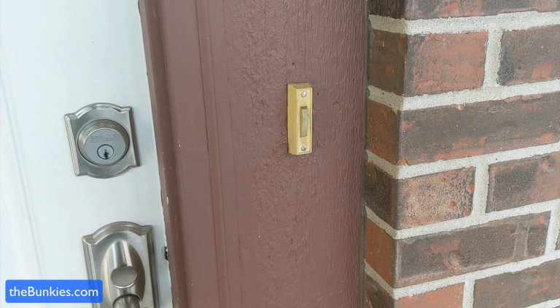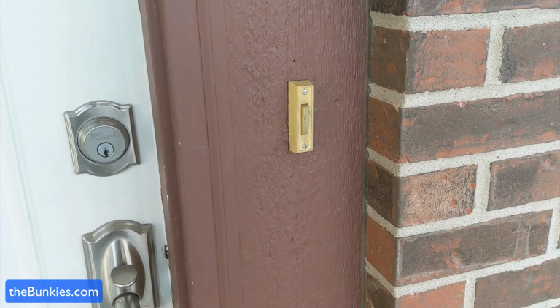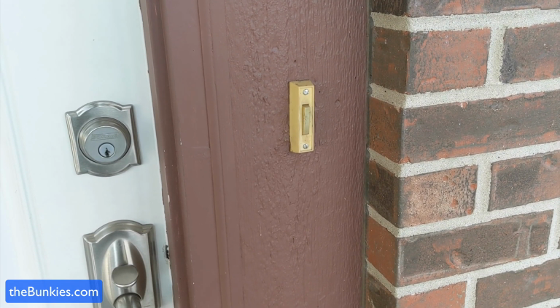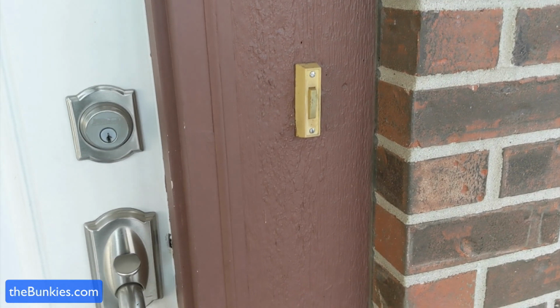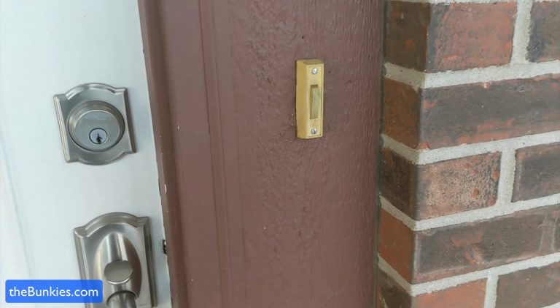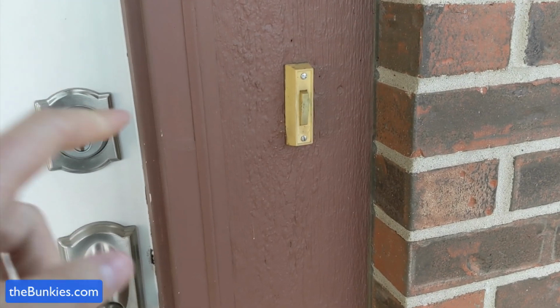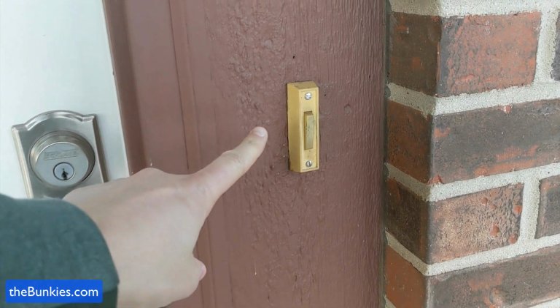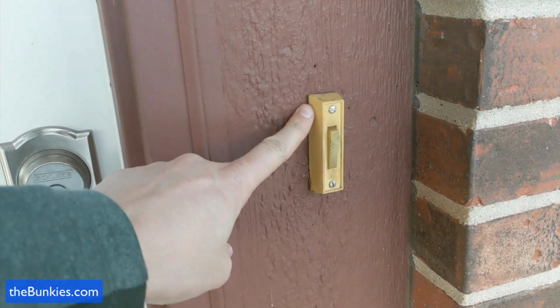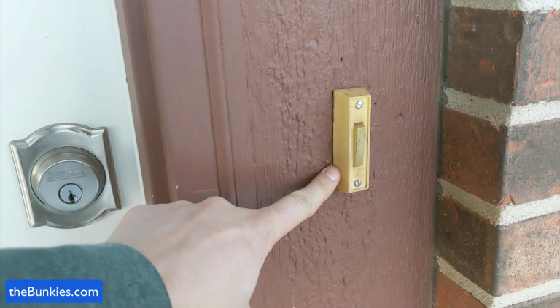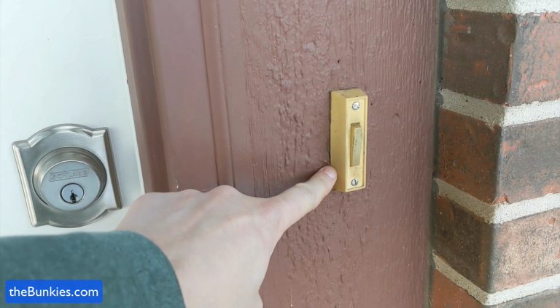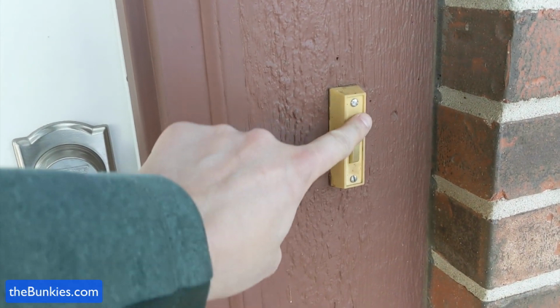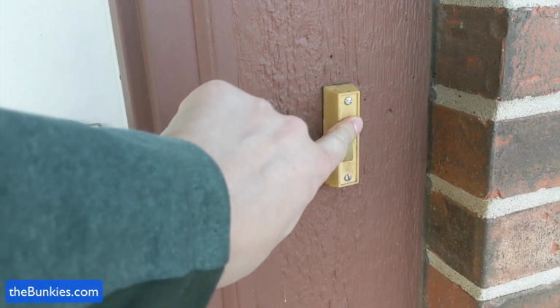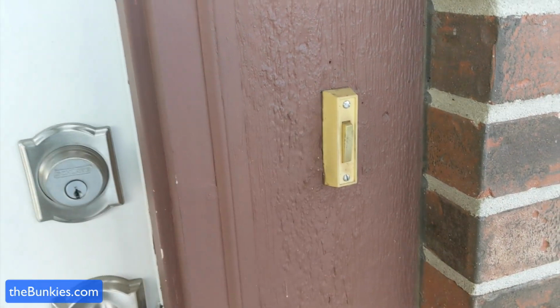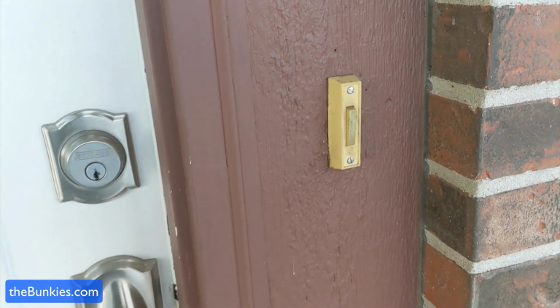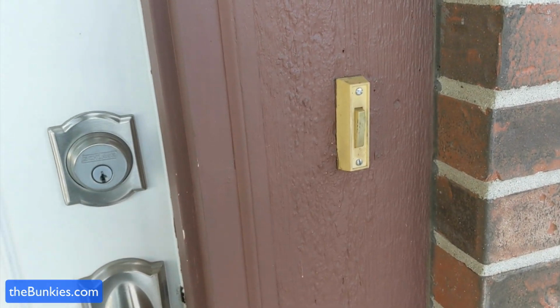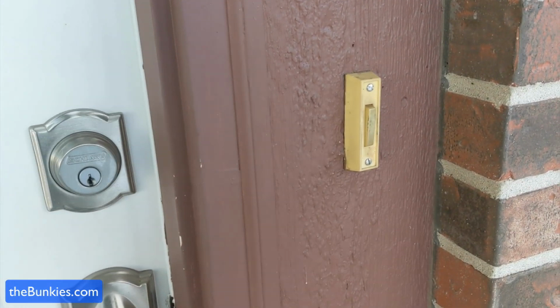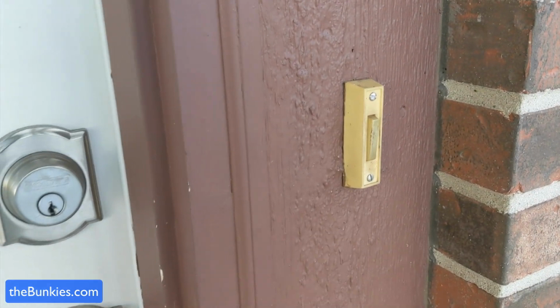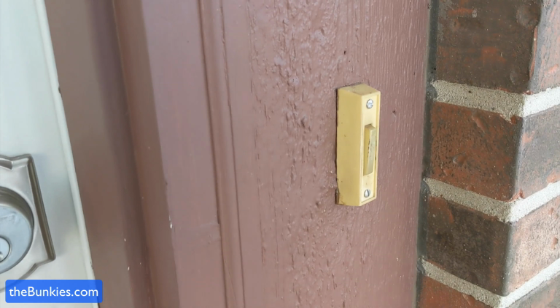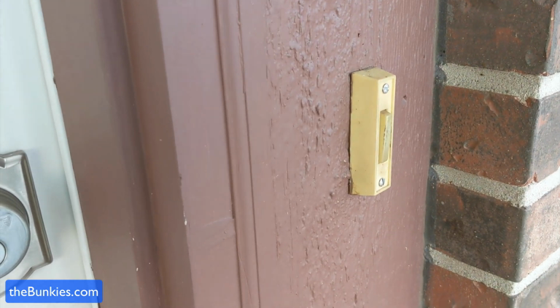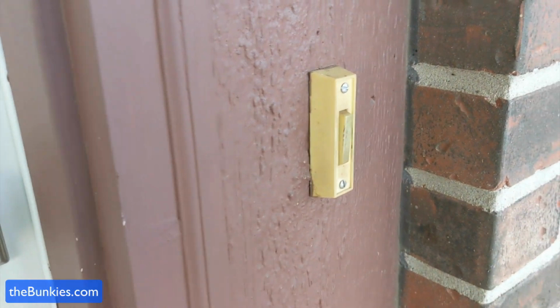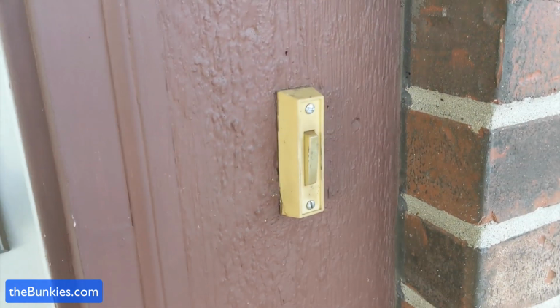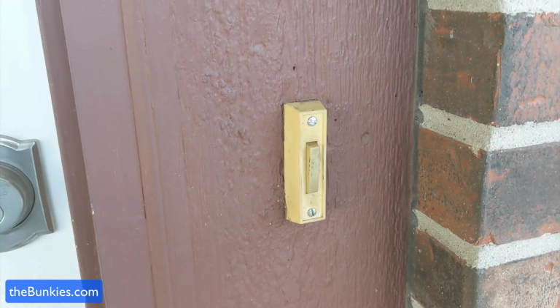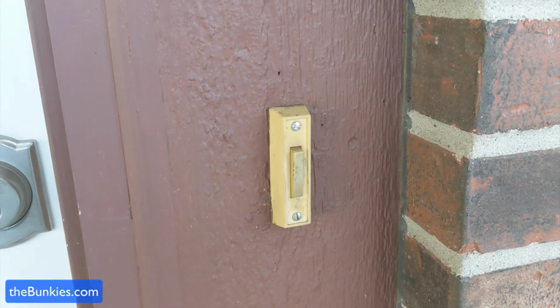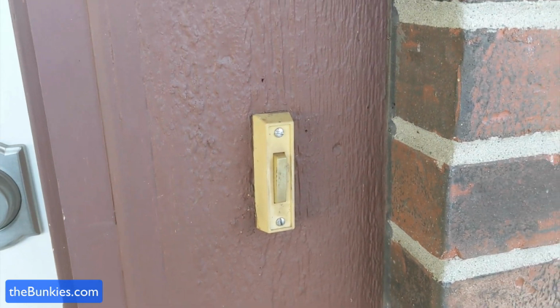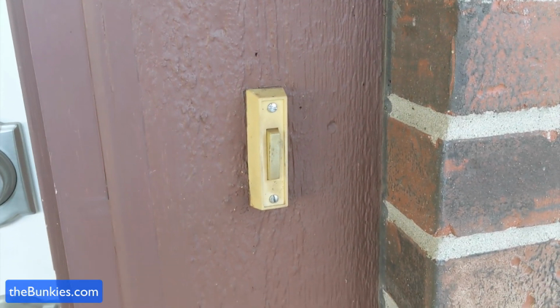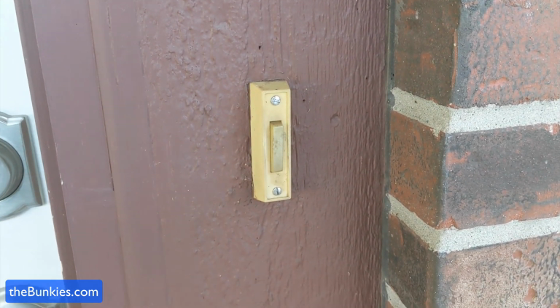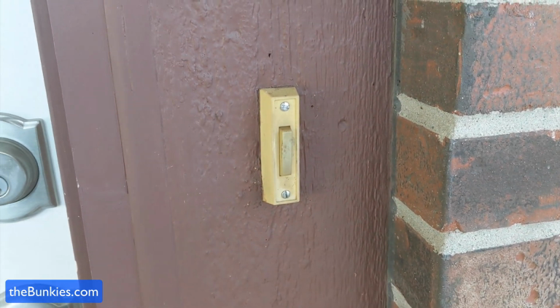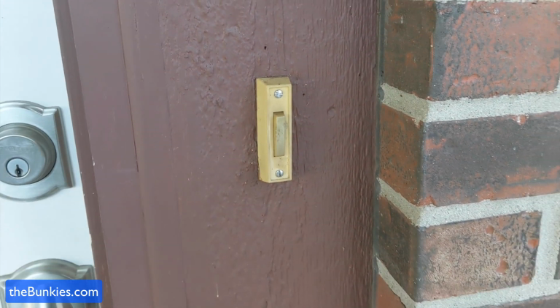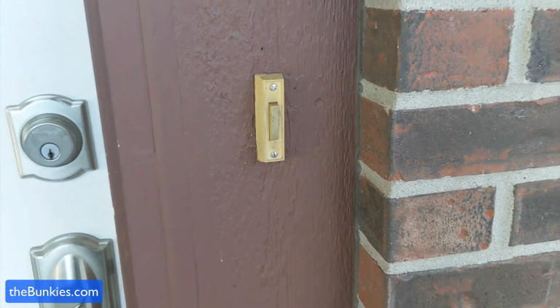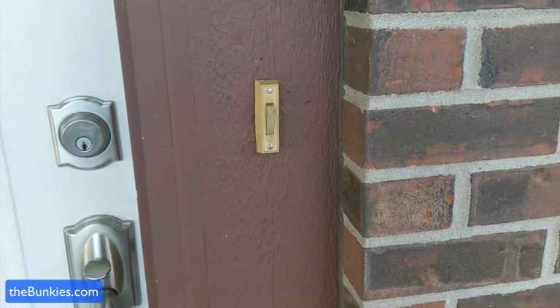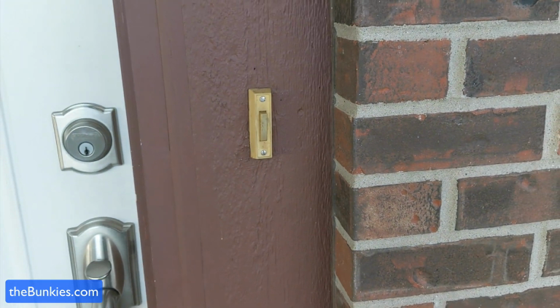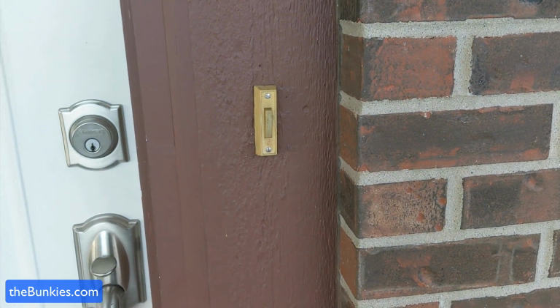As you can see, I have an ancient old doorbell system — nothing fancy about this. It's actually turned yellower than it was before, and when I ring it I get that notification saying someone's at the door.